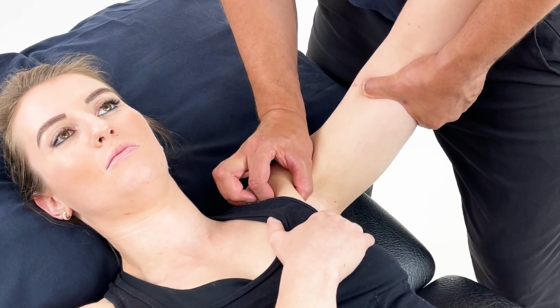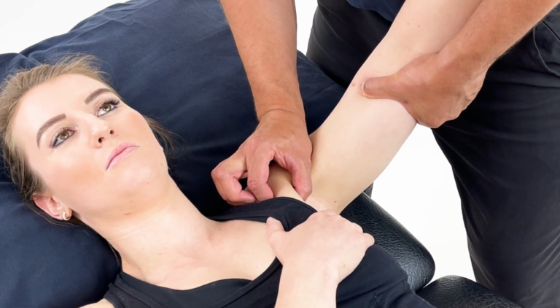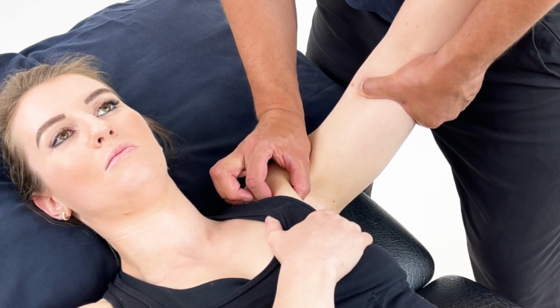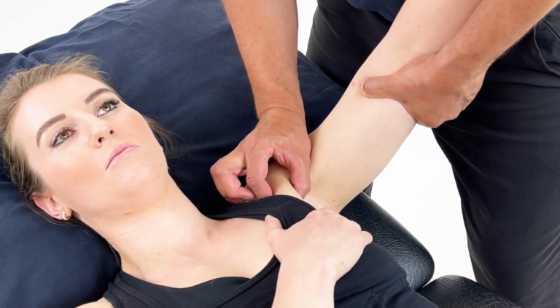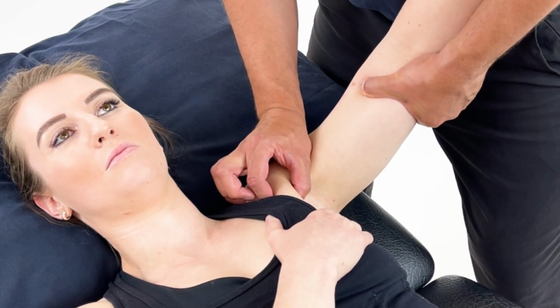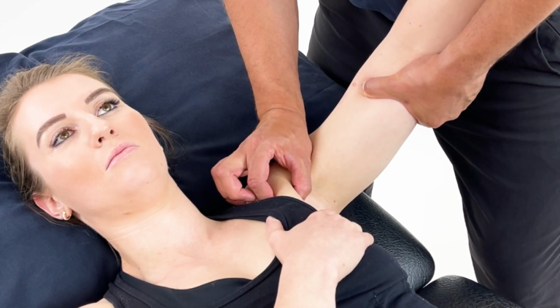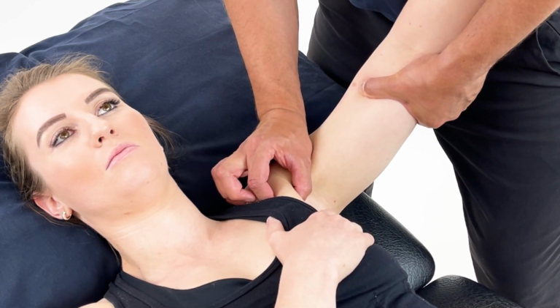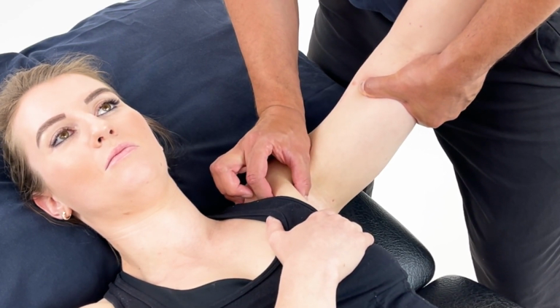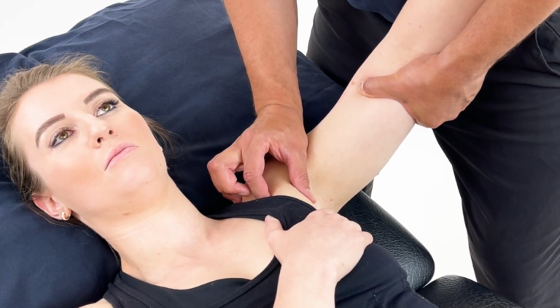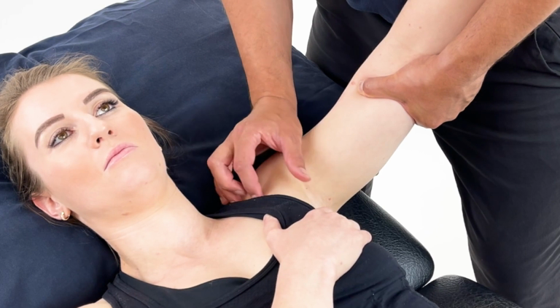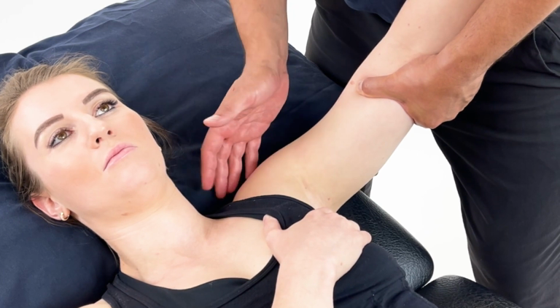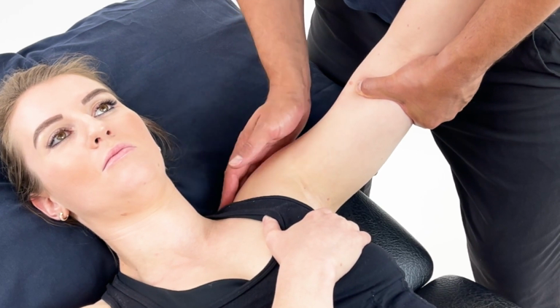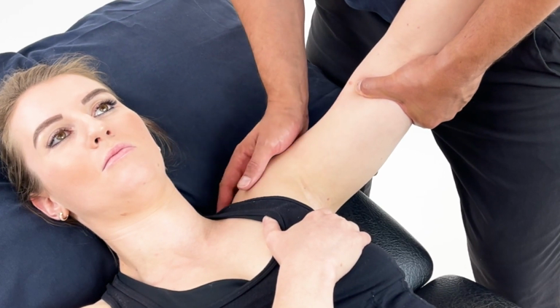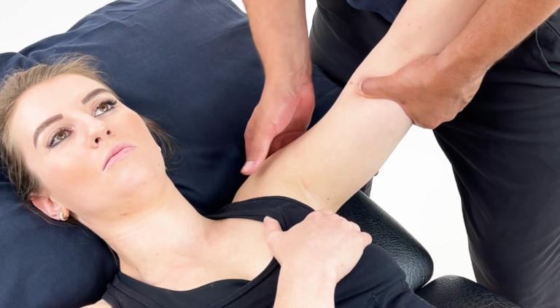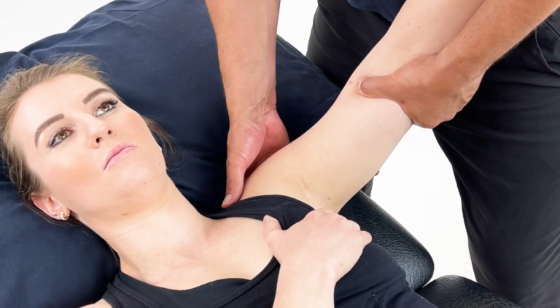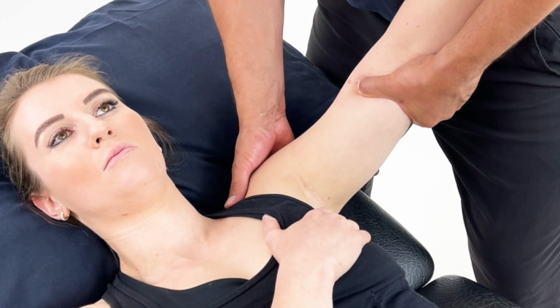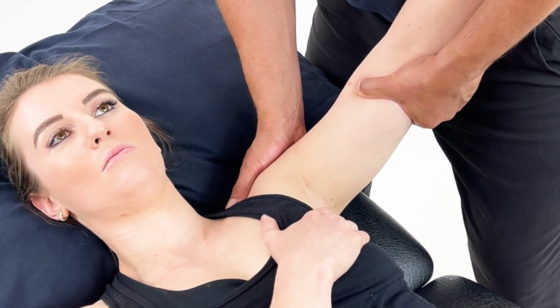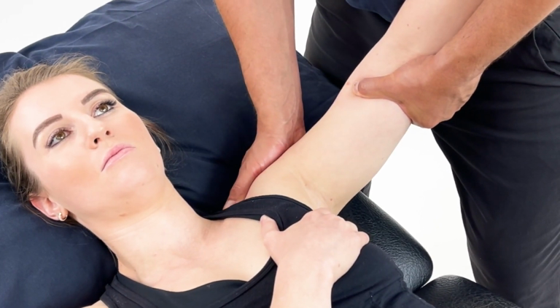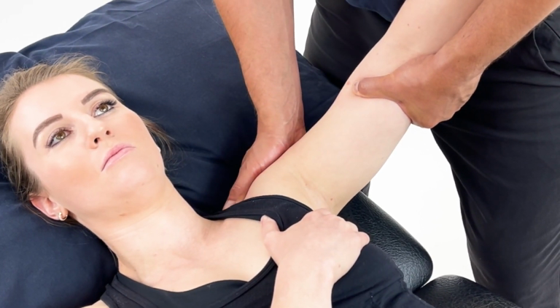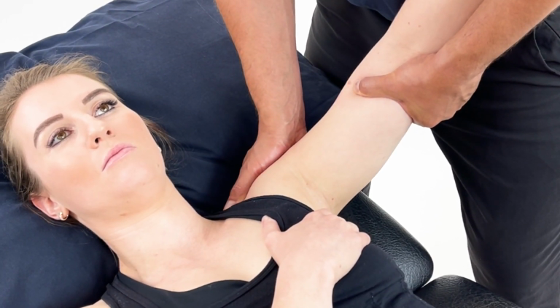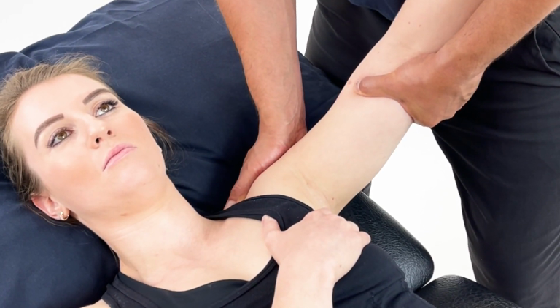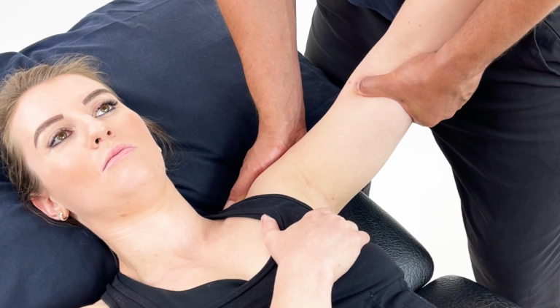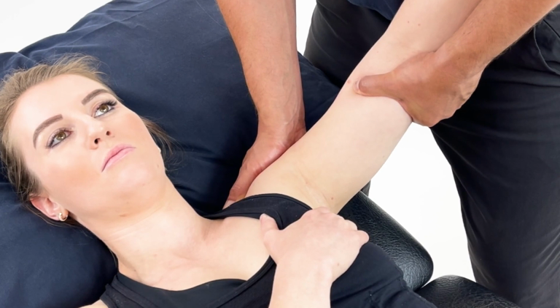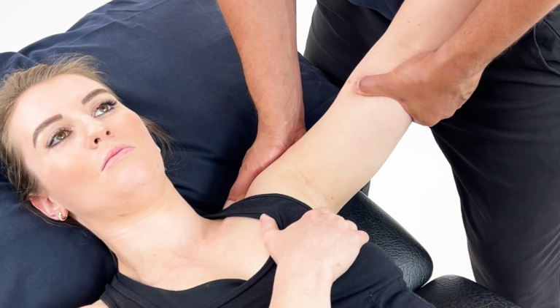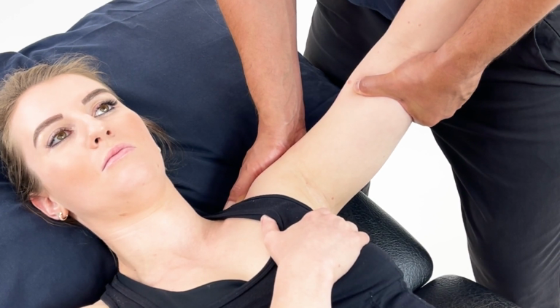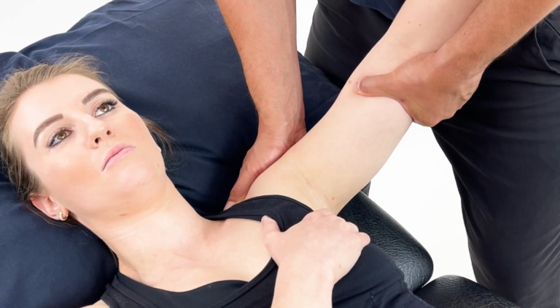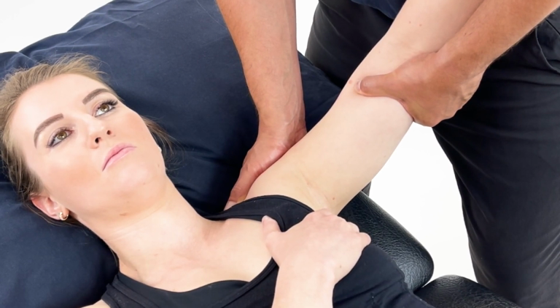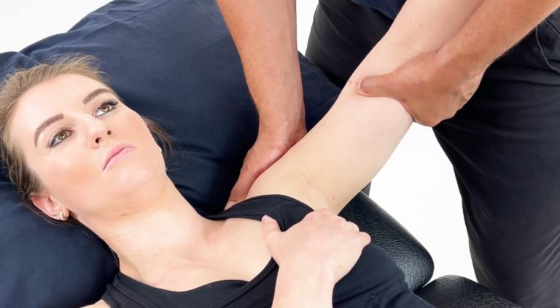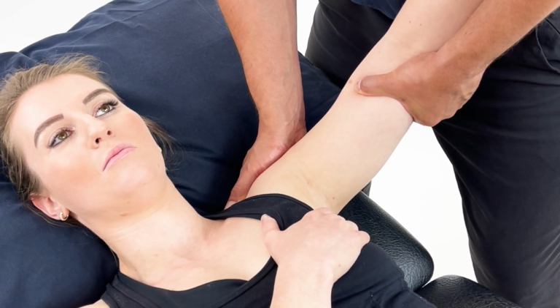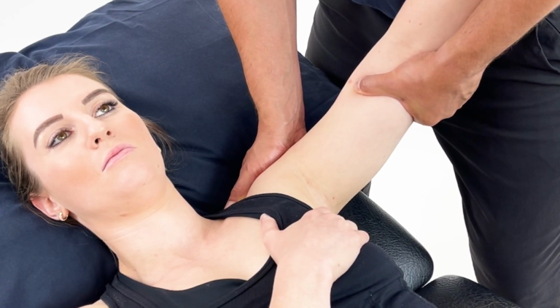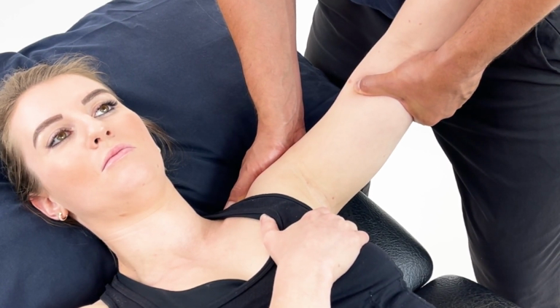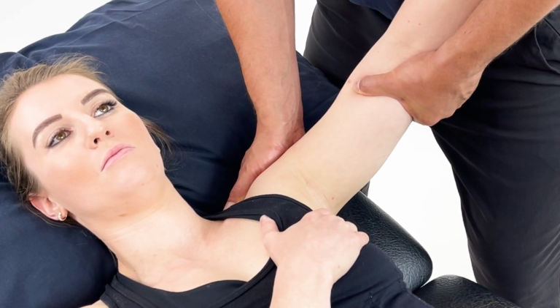Once the patient reports this as their position of ease, I can now let go and just support the arm and the joint for around 90 seconds to two minutes. All the while the patient is controlling their breathing.